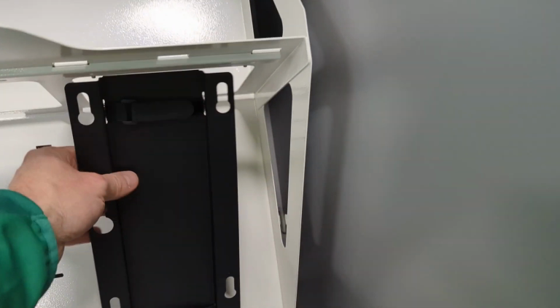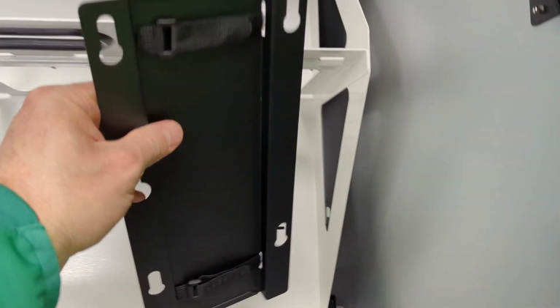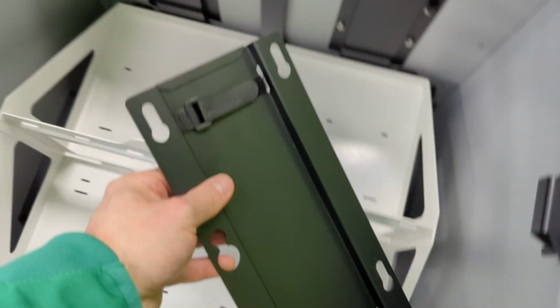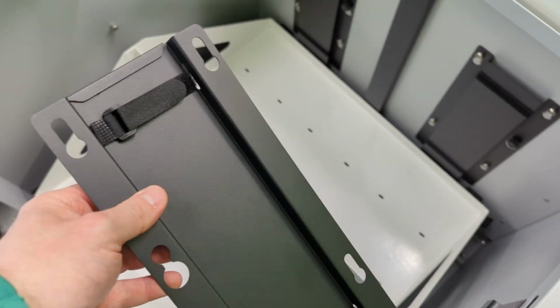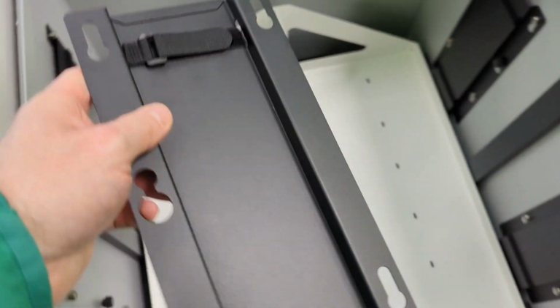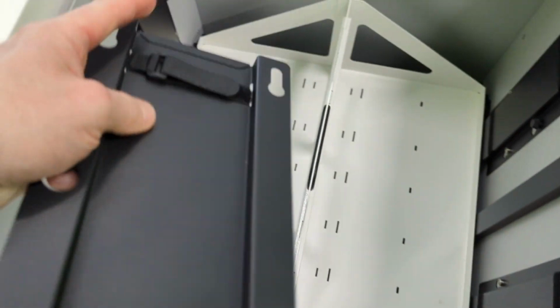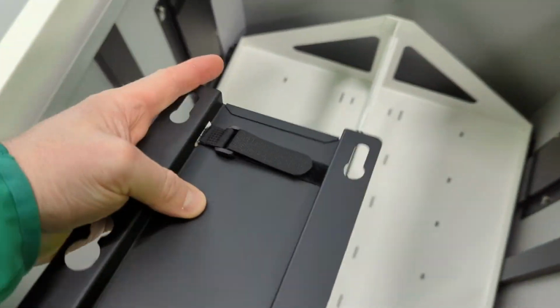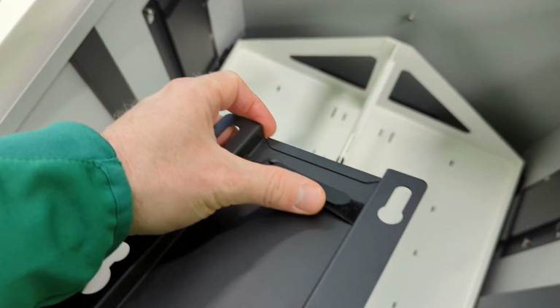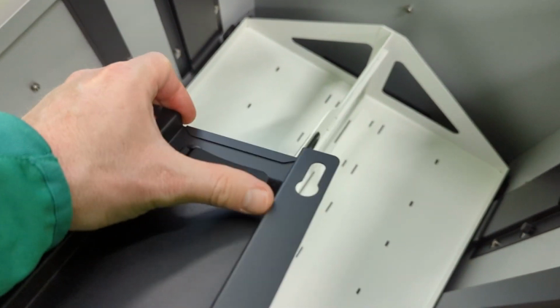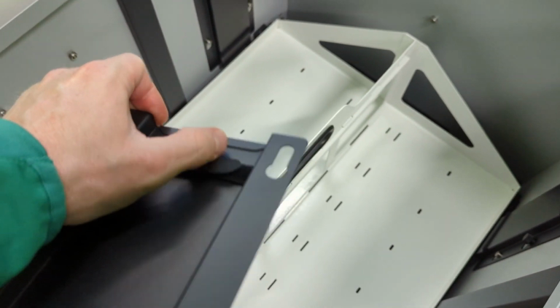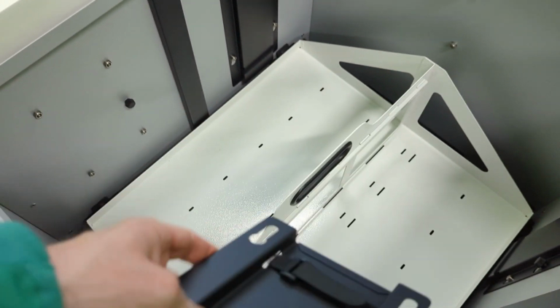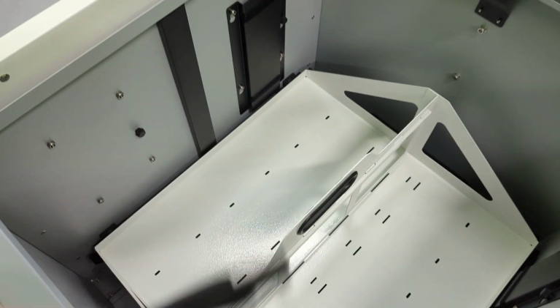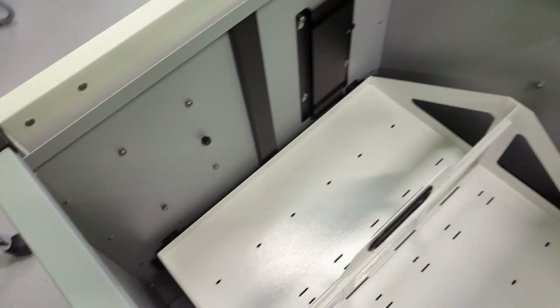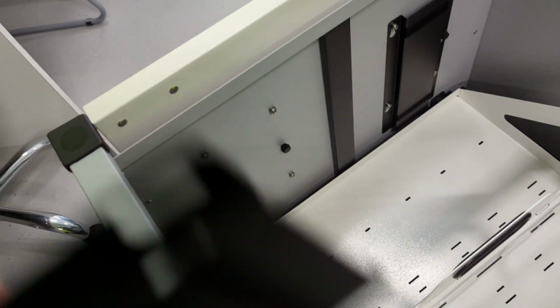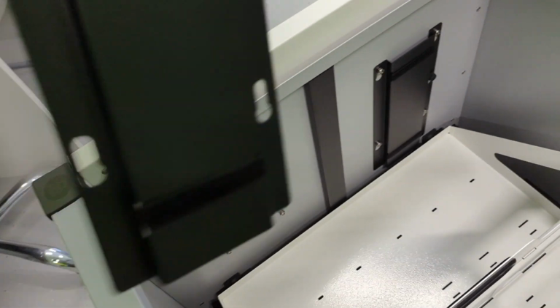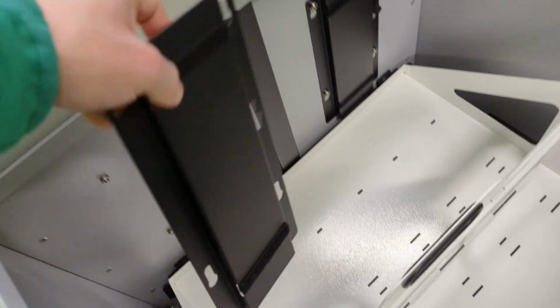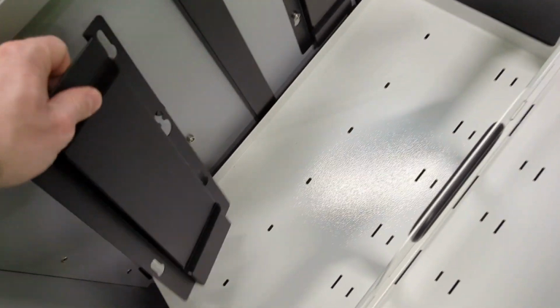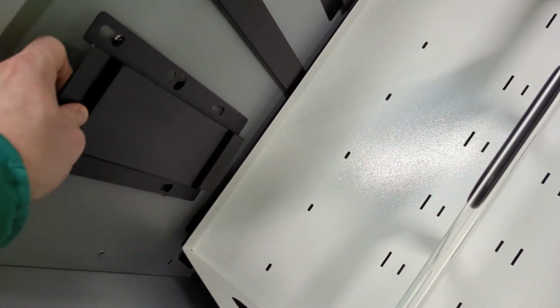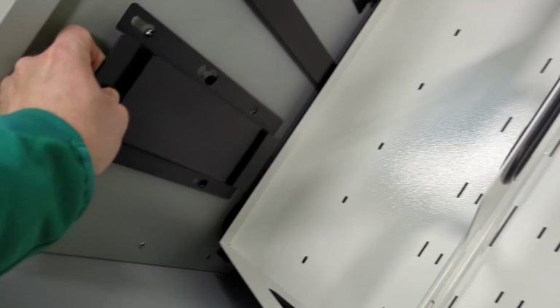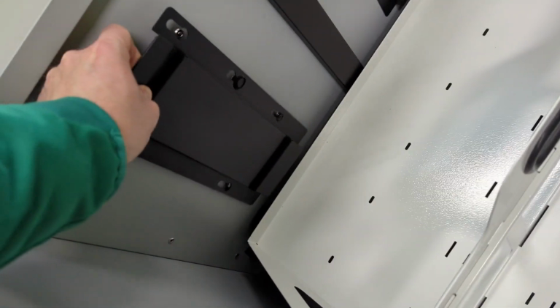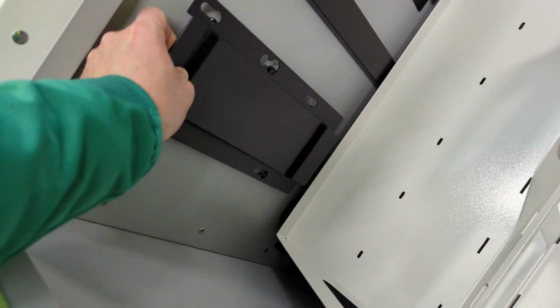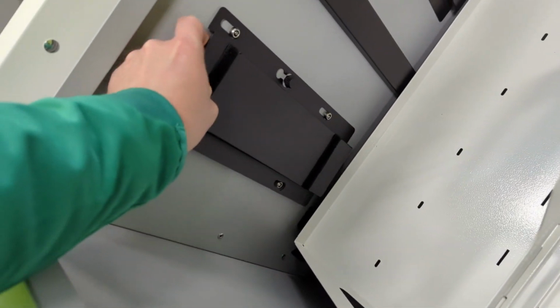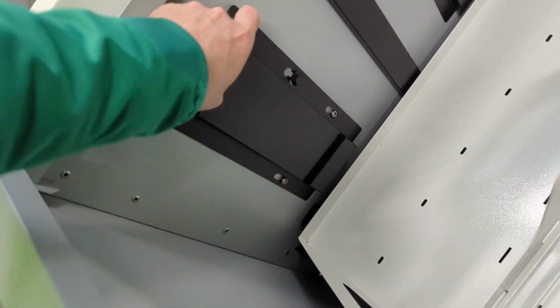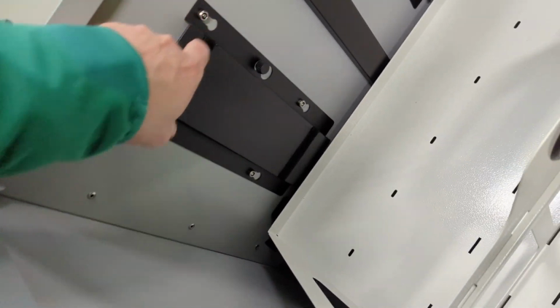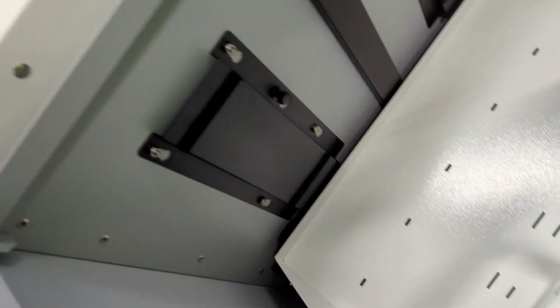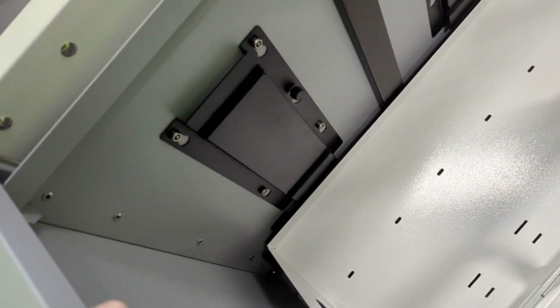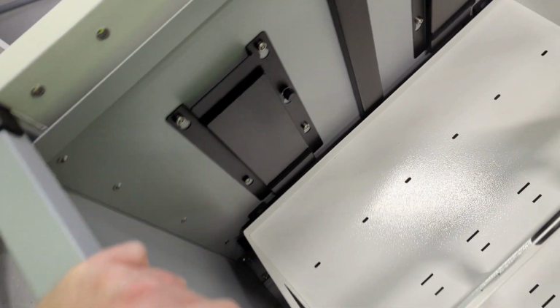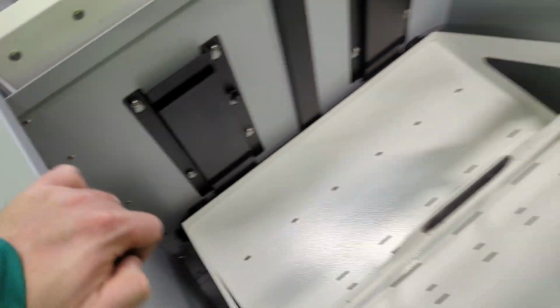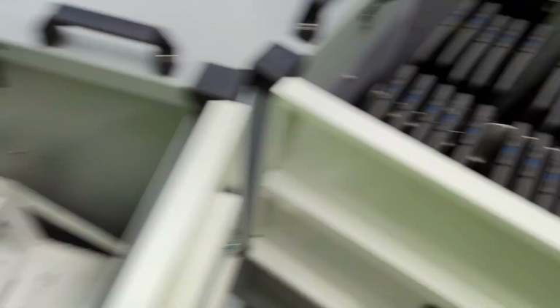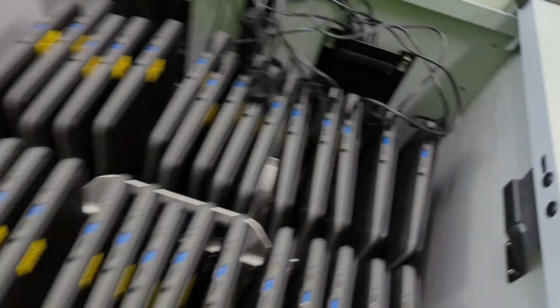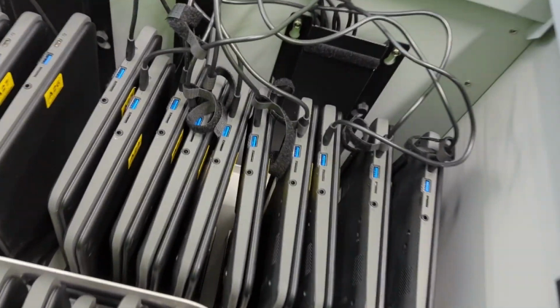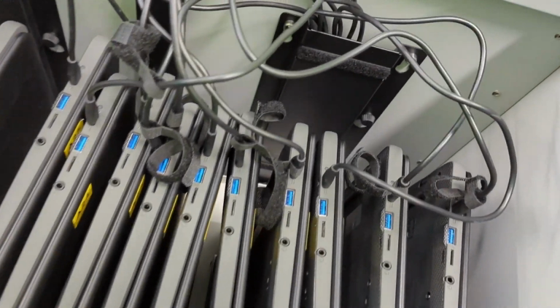The side has these units where you've got Velcro straps that you undo and you feed the AC adapters through. Then it's just a thumbscrew holding them on, so it's very quick because of the thumbscrew process. And they end up looking like this.